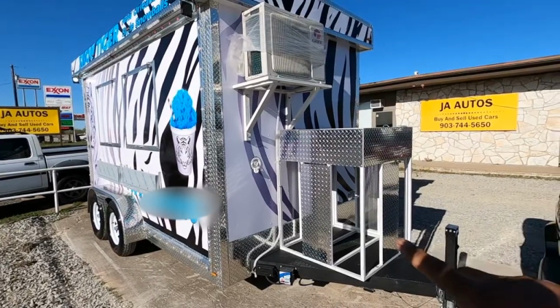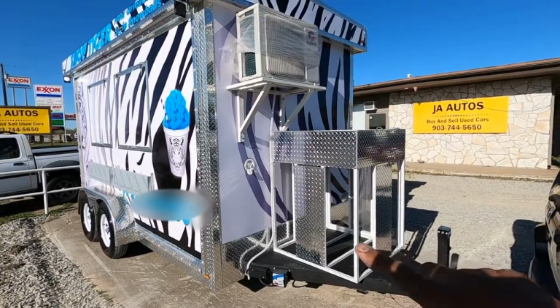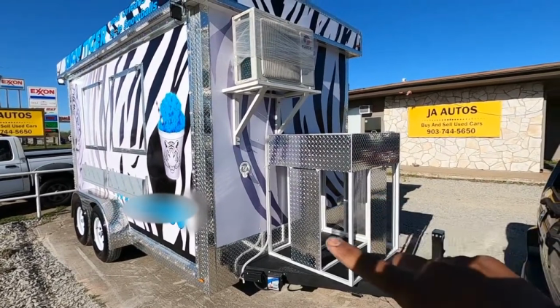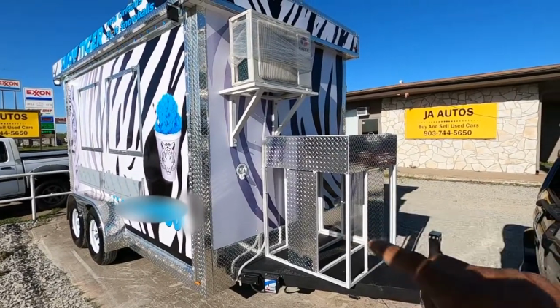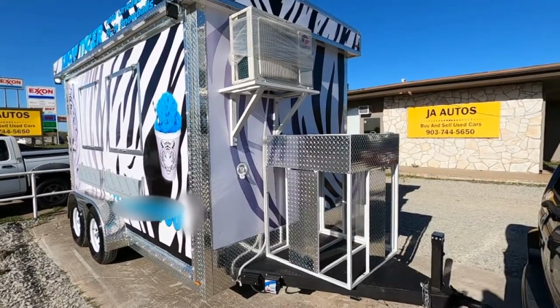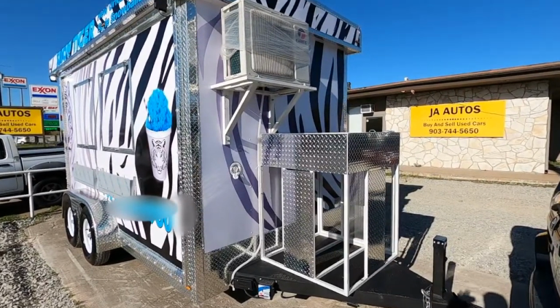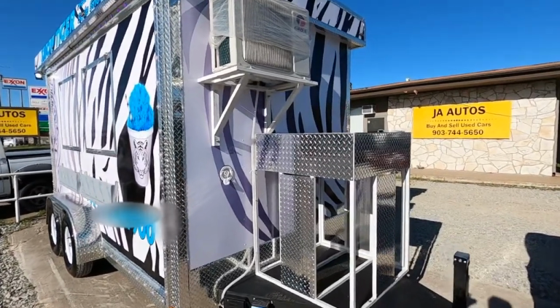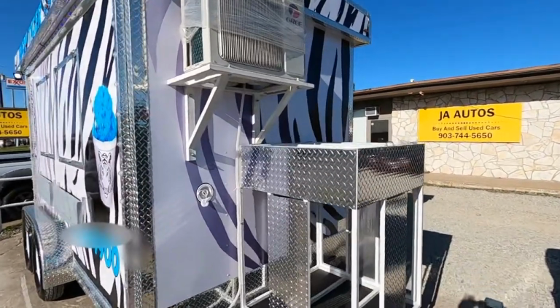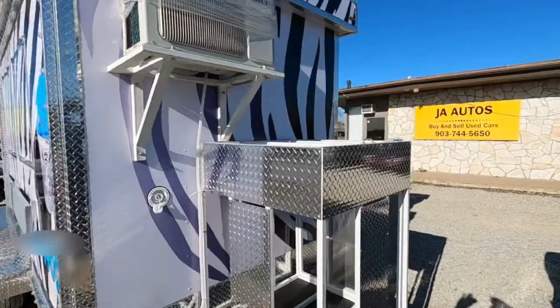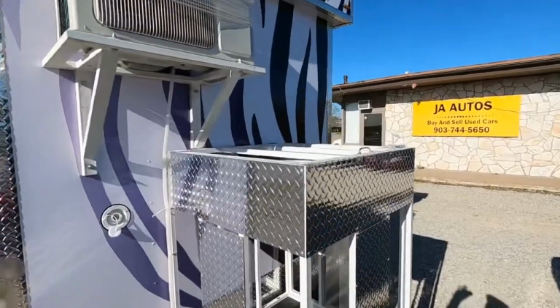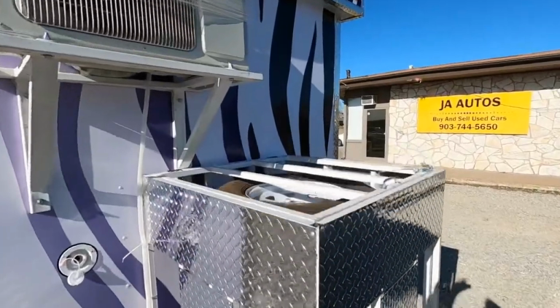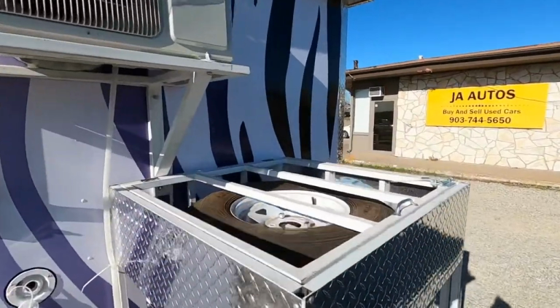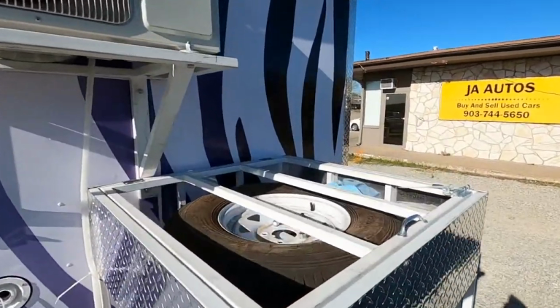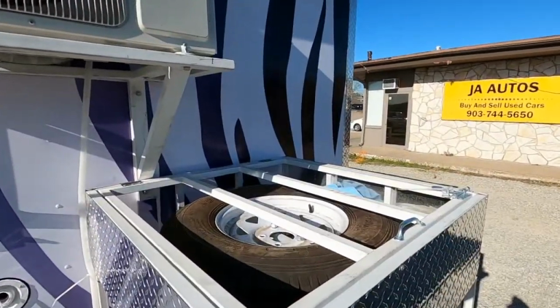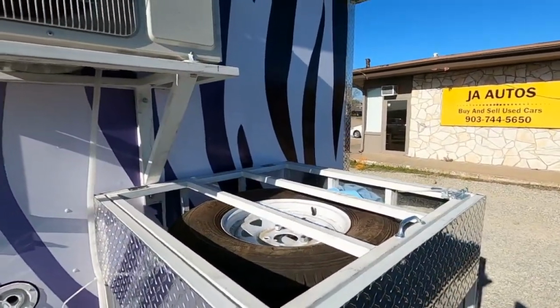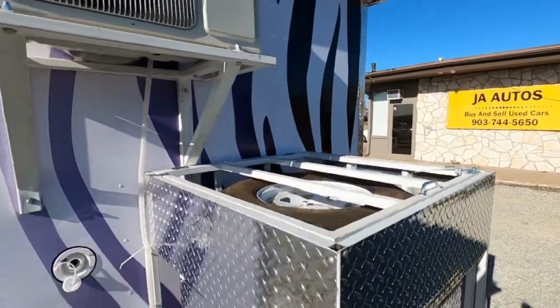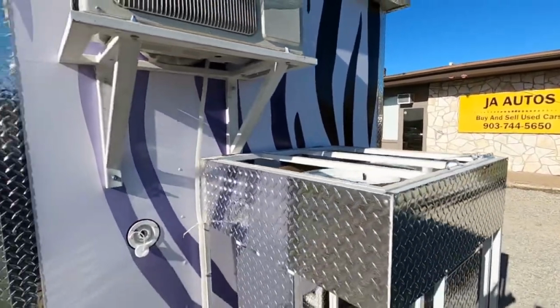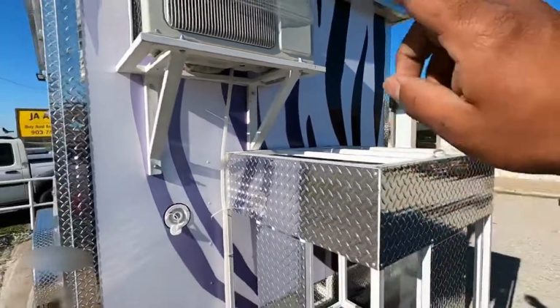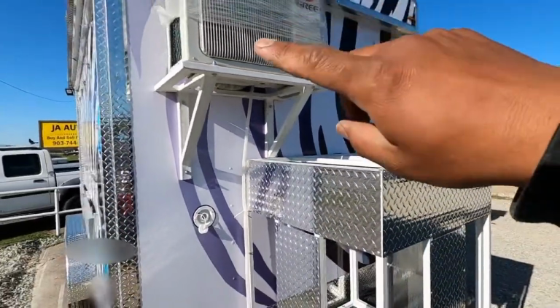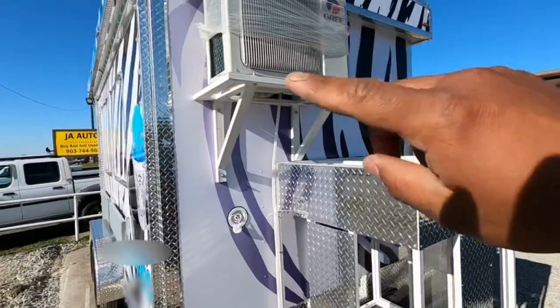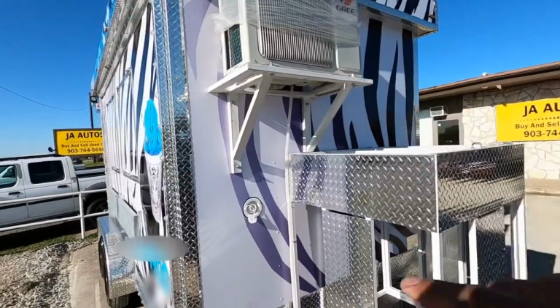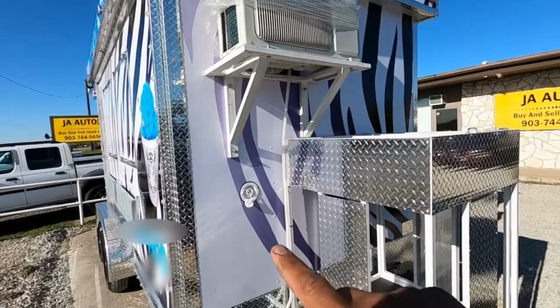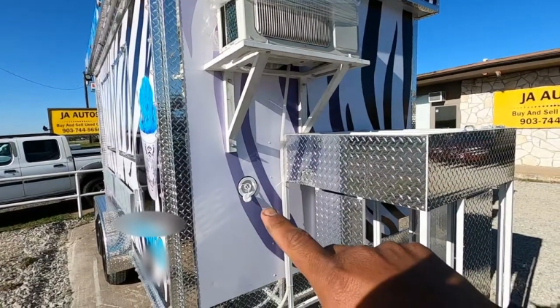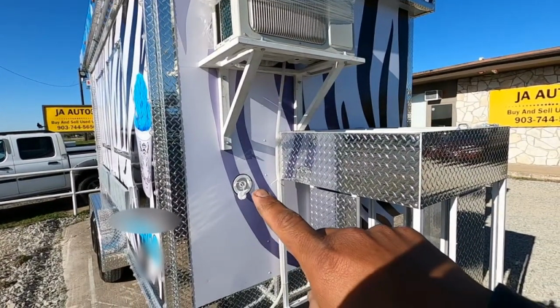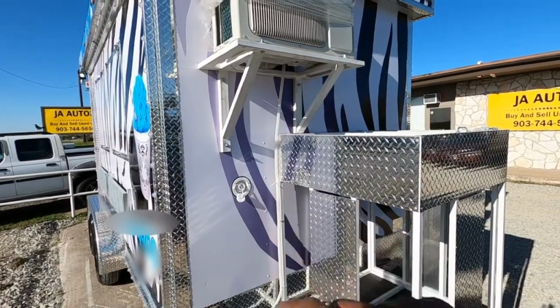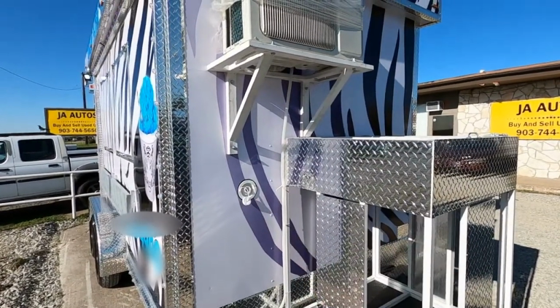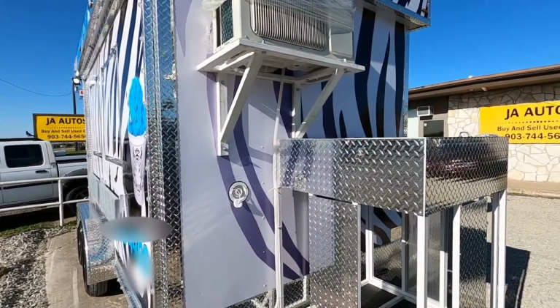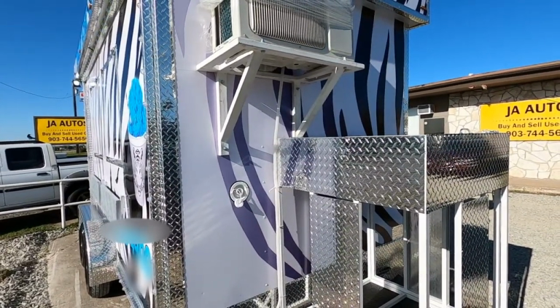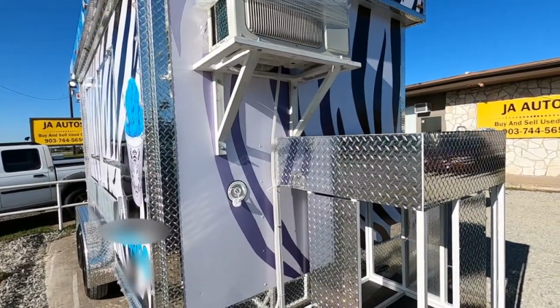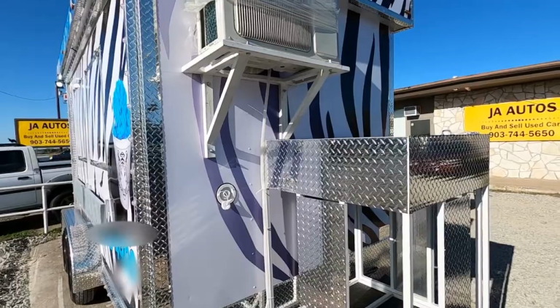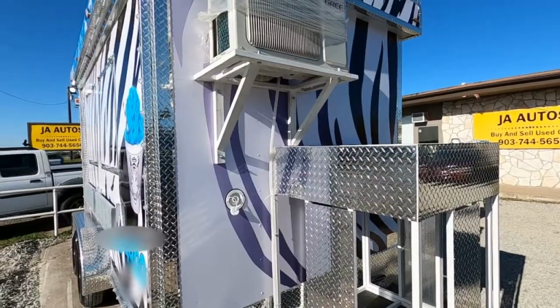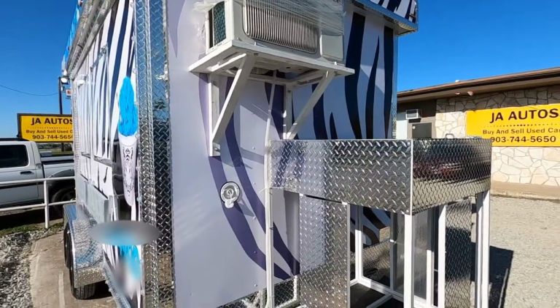This is the generator box right here. Also comes with the spare, which is at the top — spare tire. You've got your air conditioning, and you've got your inlet right there for clean water.